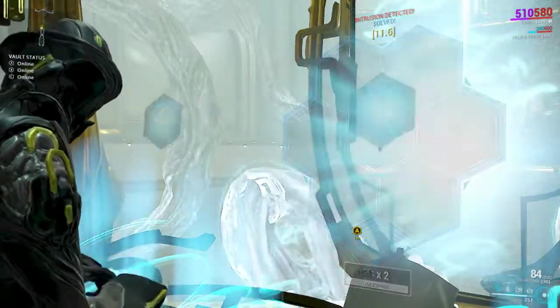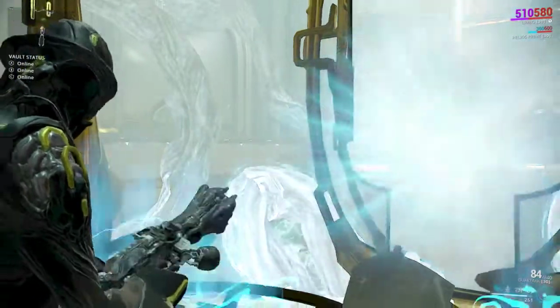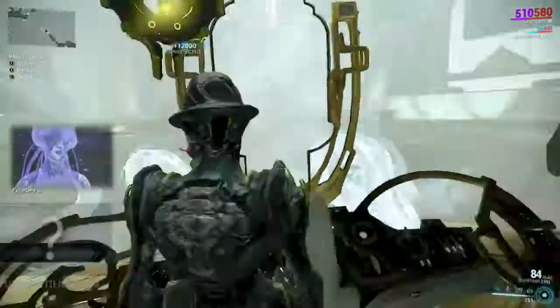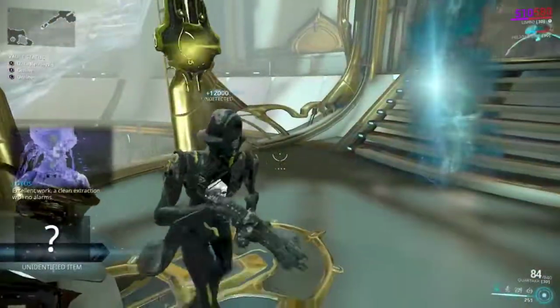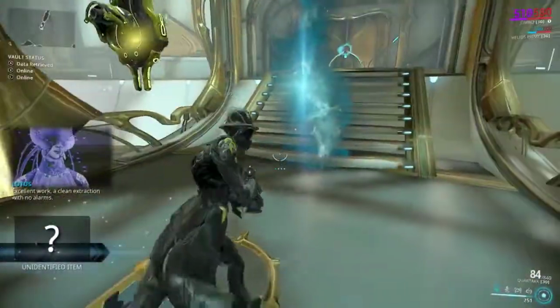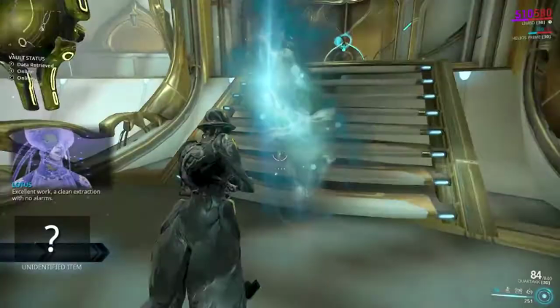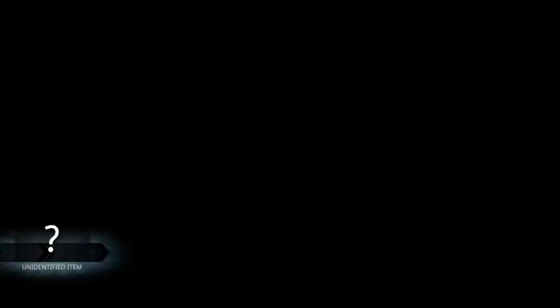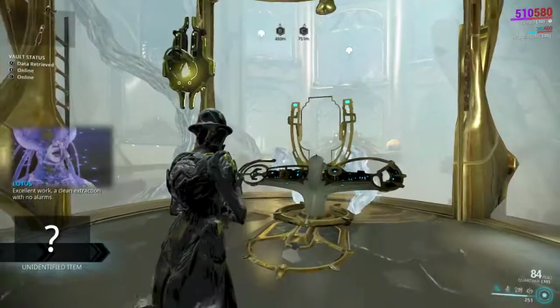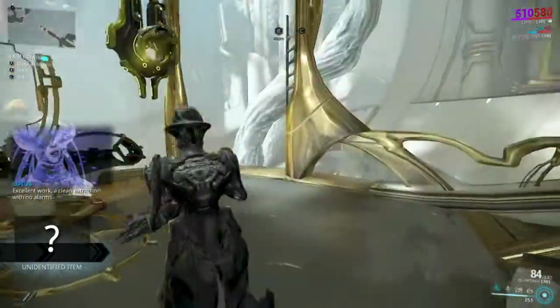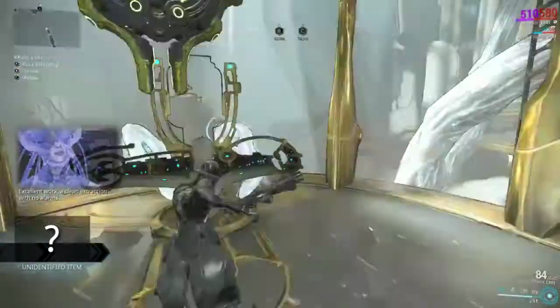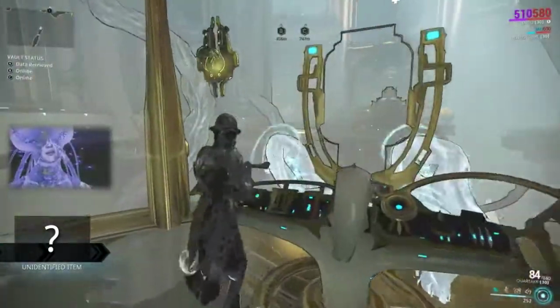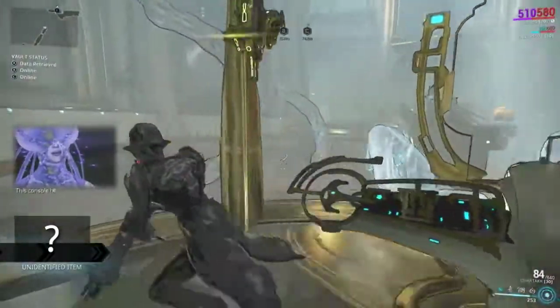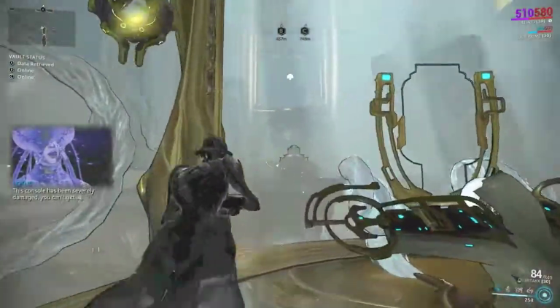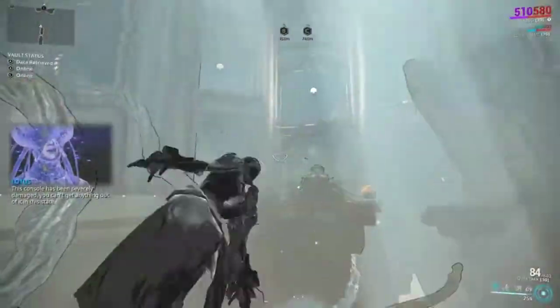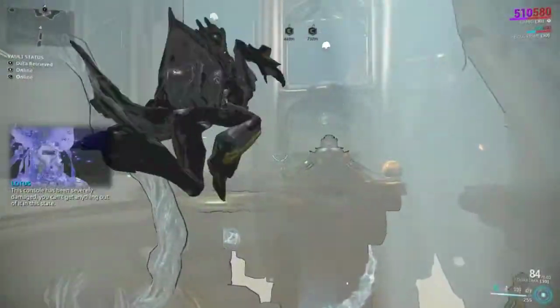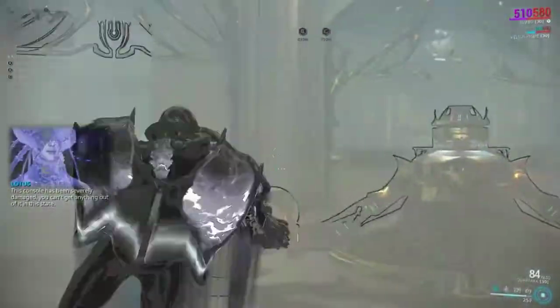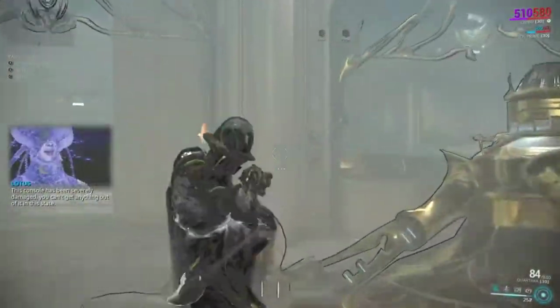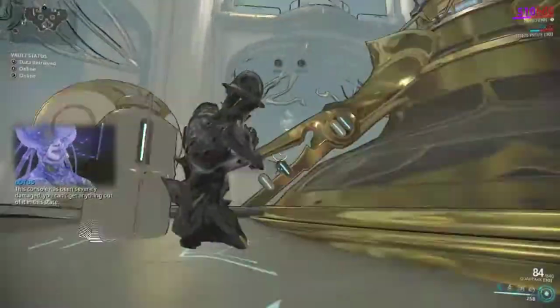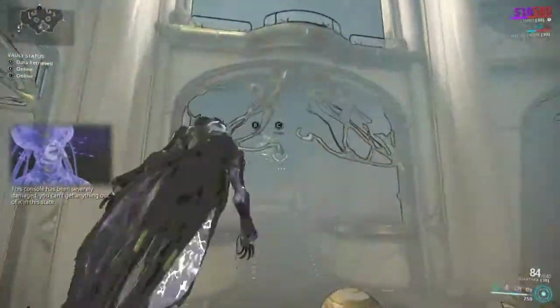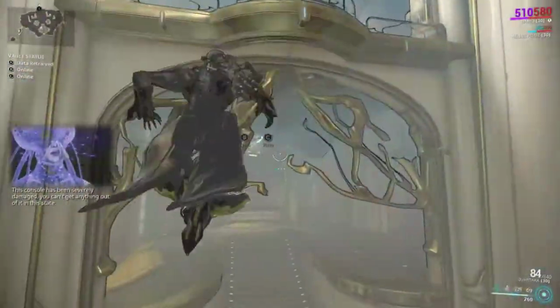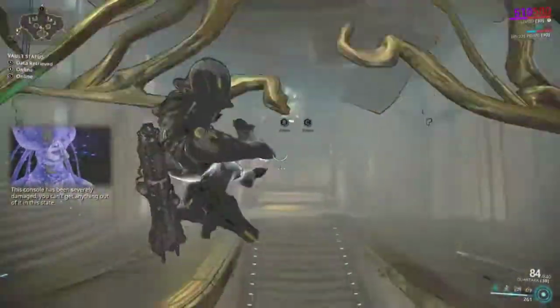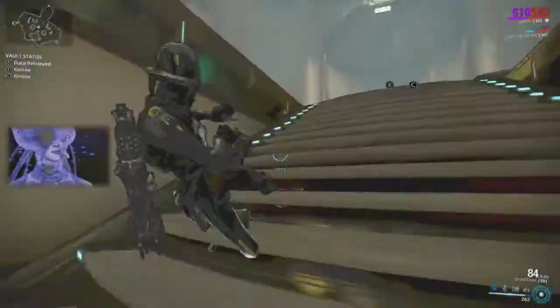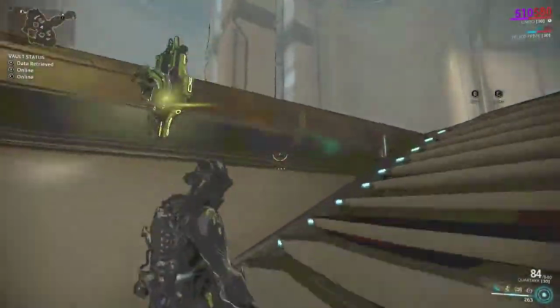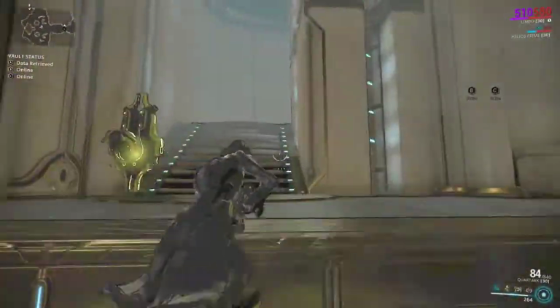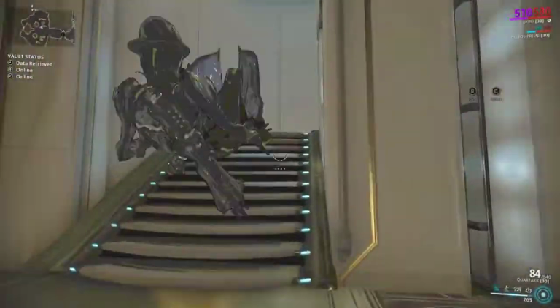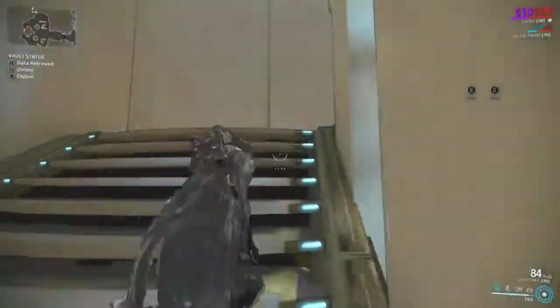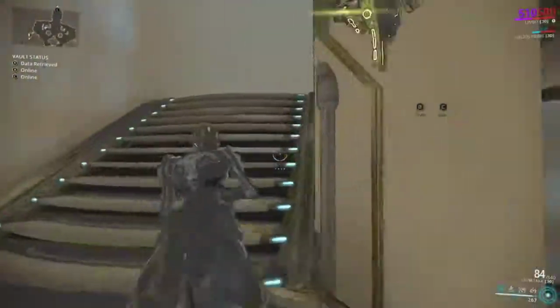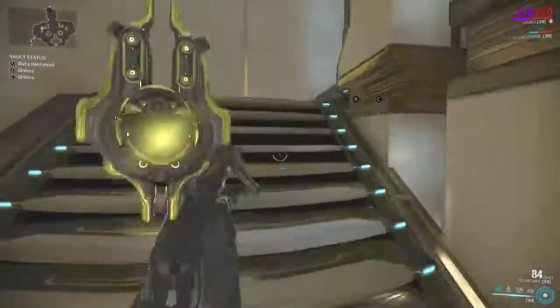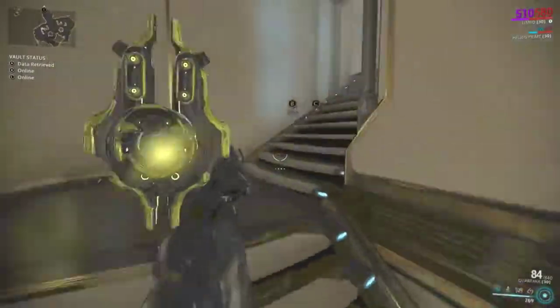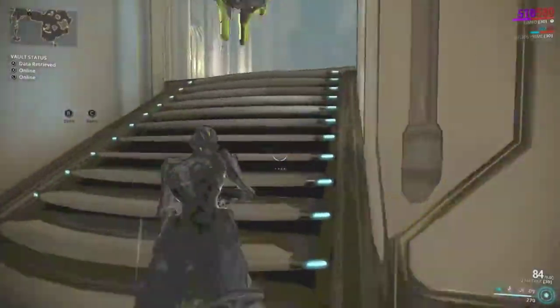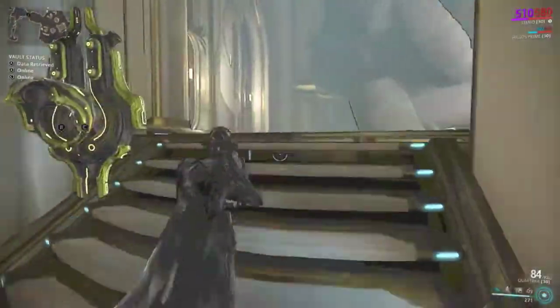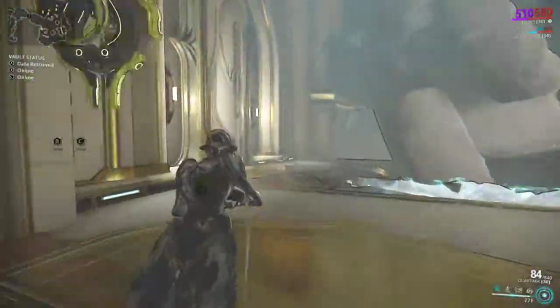Once you're done there, jump through this portal and go back into Limbo. Now we're going to make our way over to B, which will be the wall cling challenge.